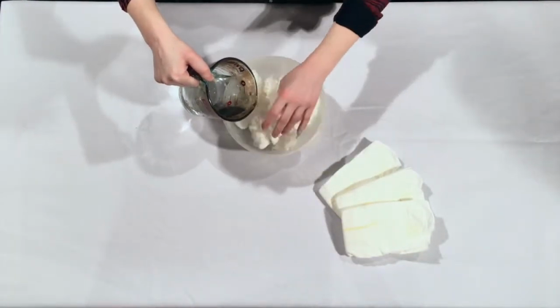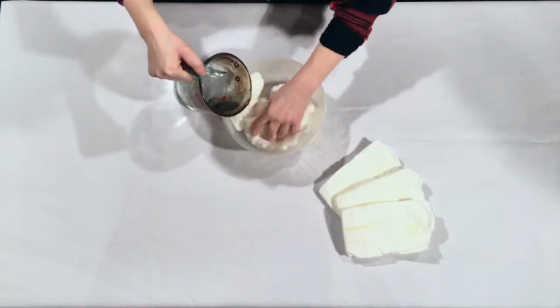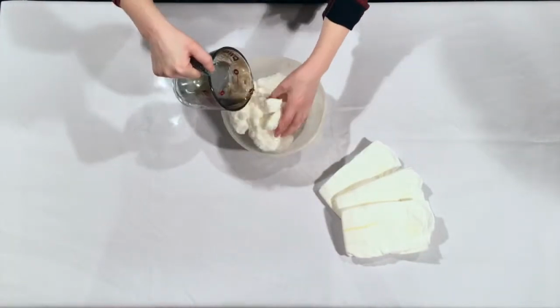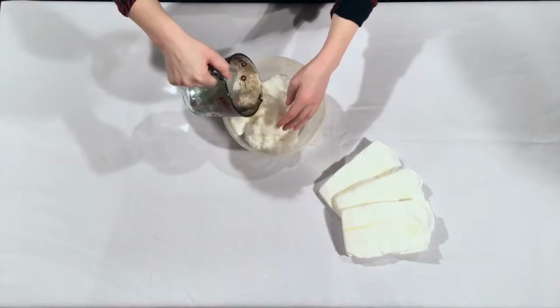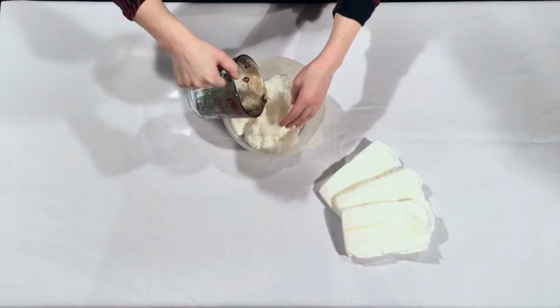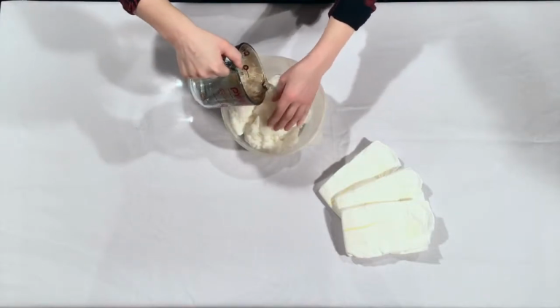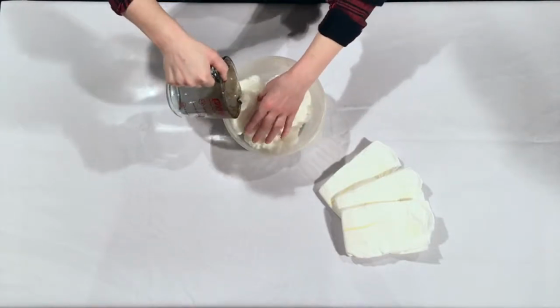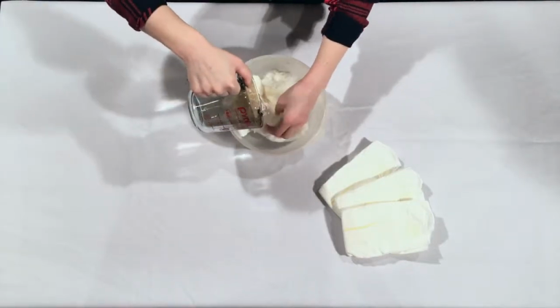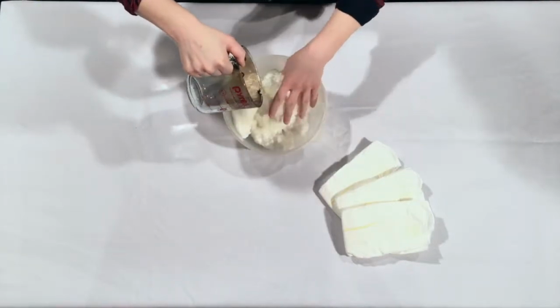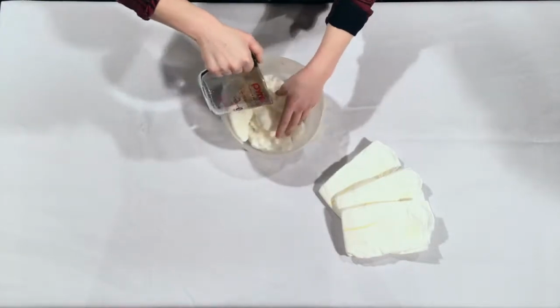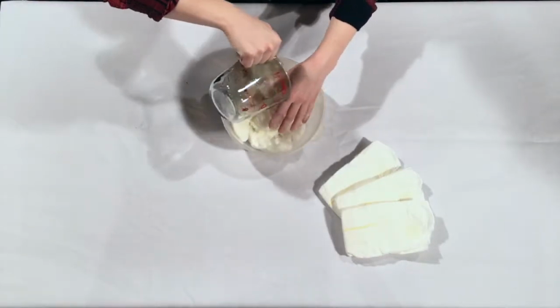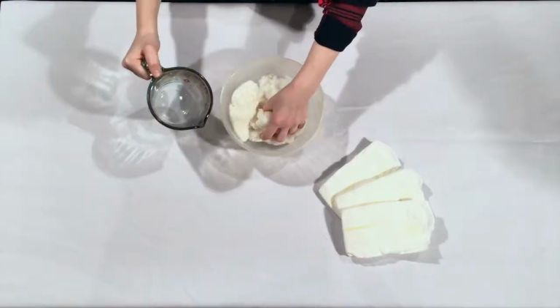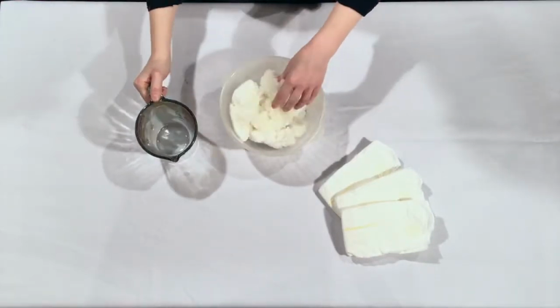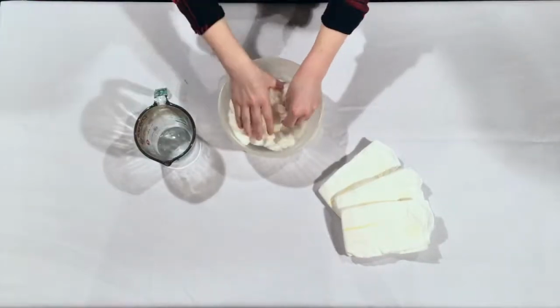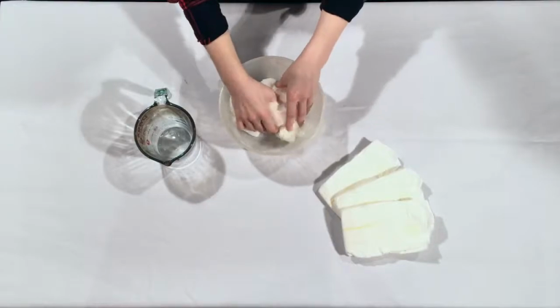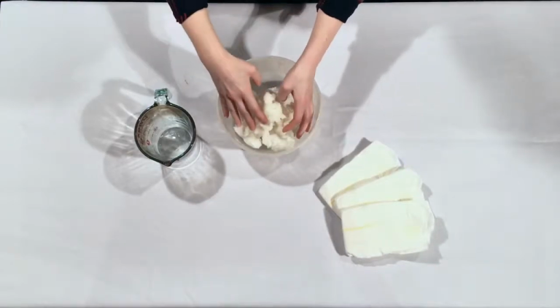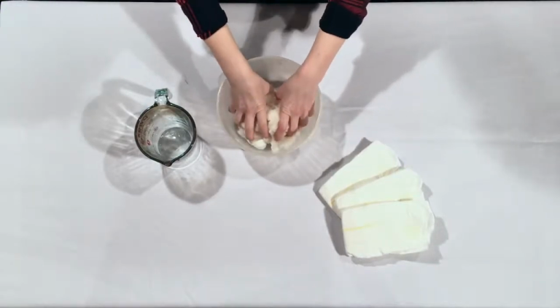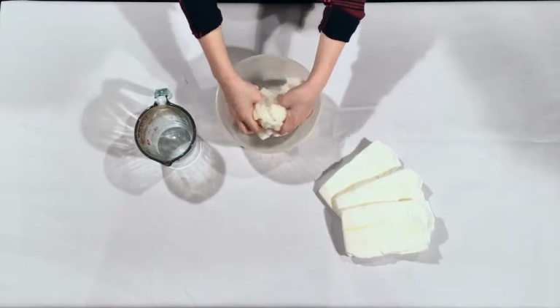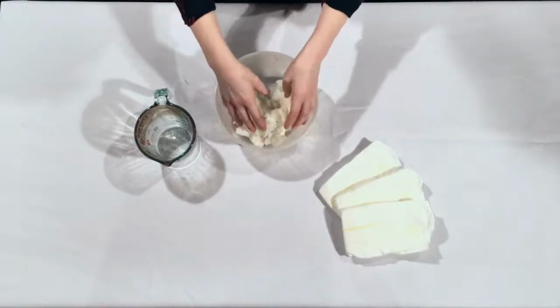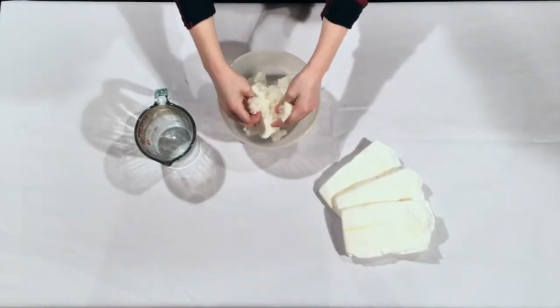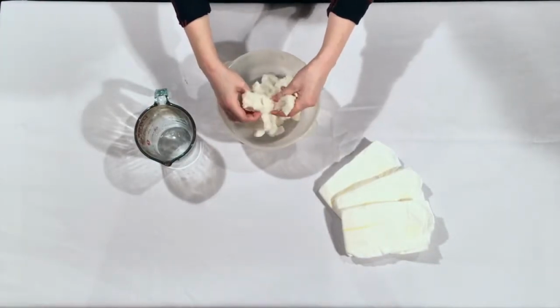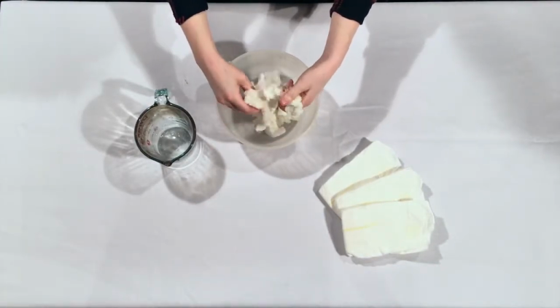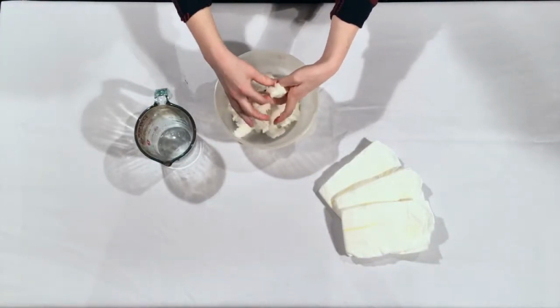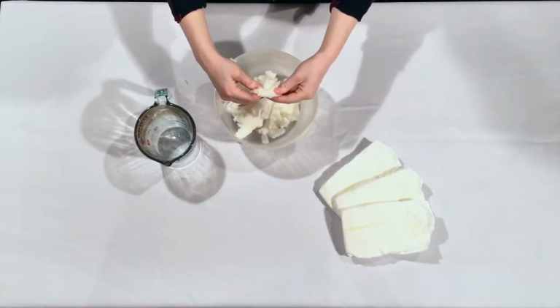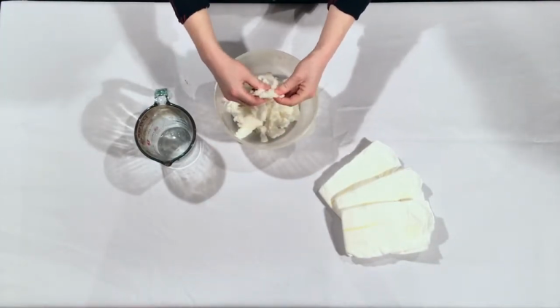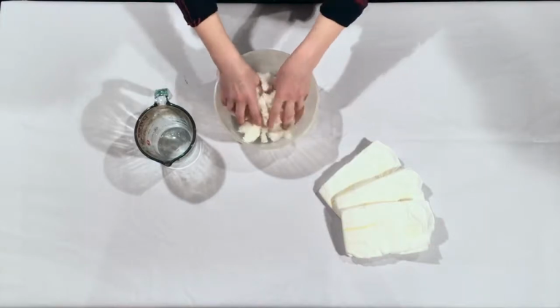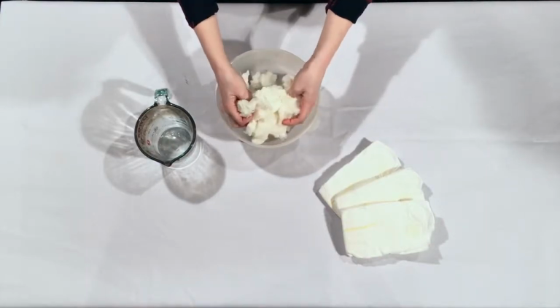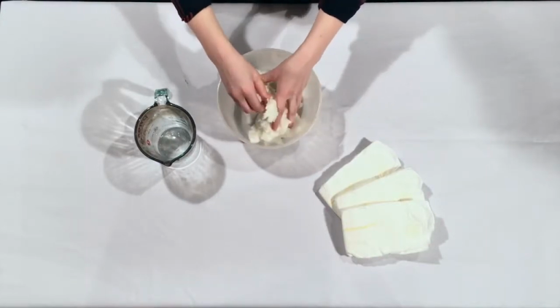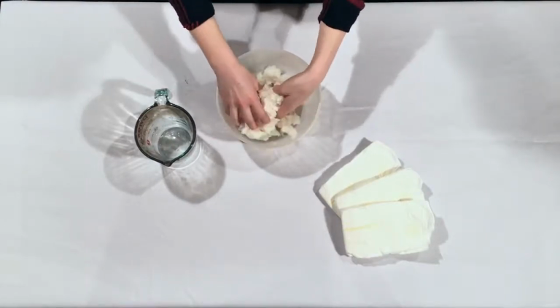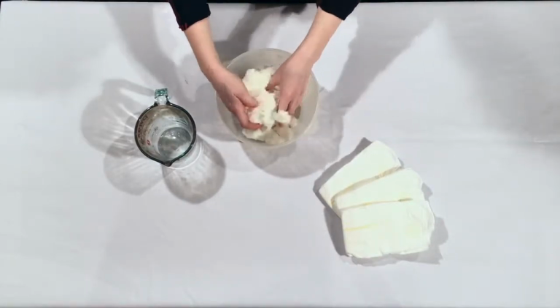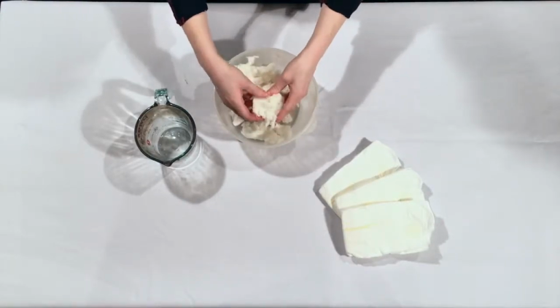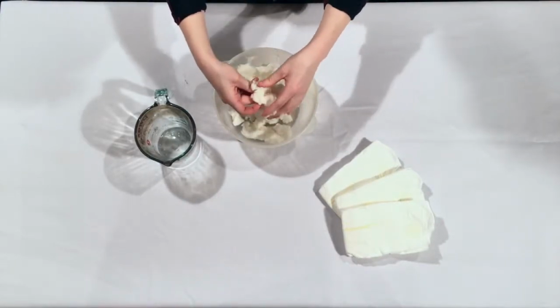It works through osmosis. Osmosis is the movement of water across a semi-permeable membrane from an area with a high concentration of water to an area of low concentration. In other words, water likes to be evenly distributed.